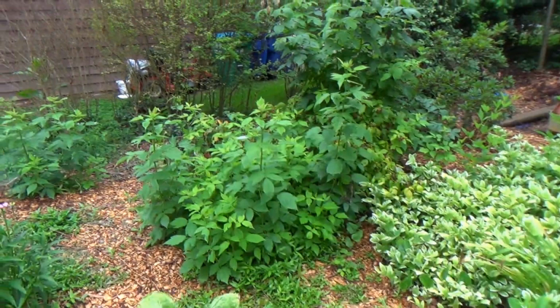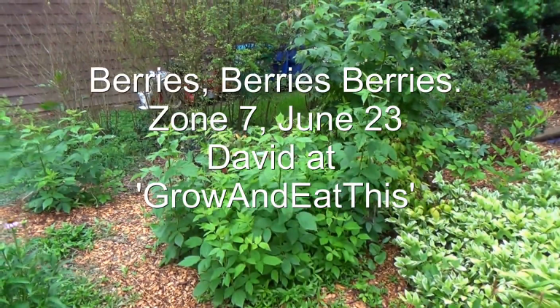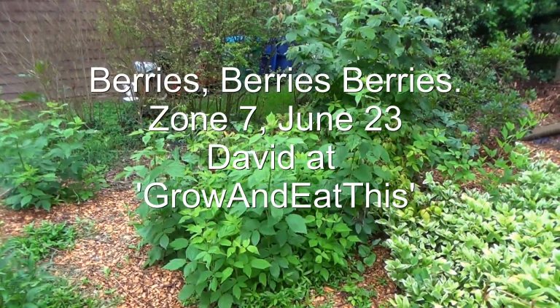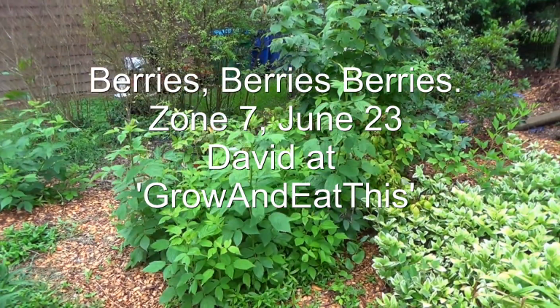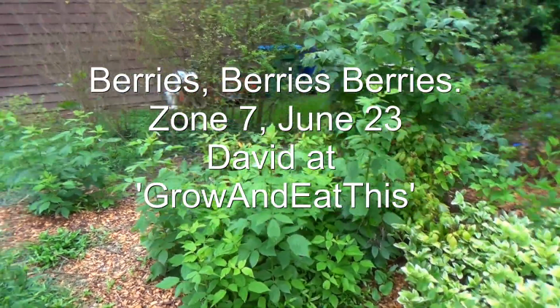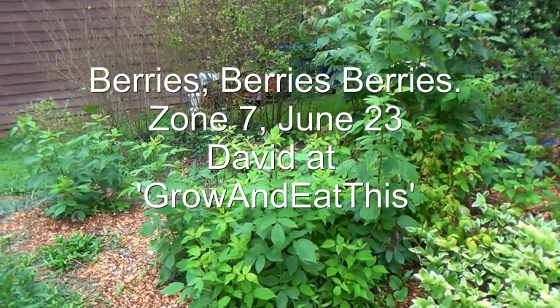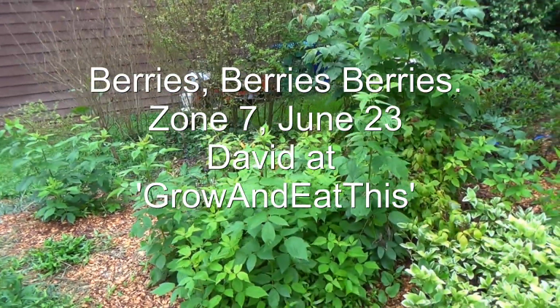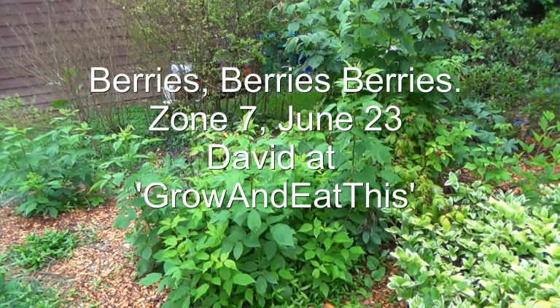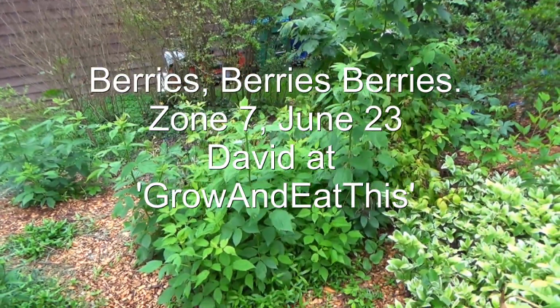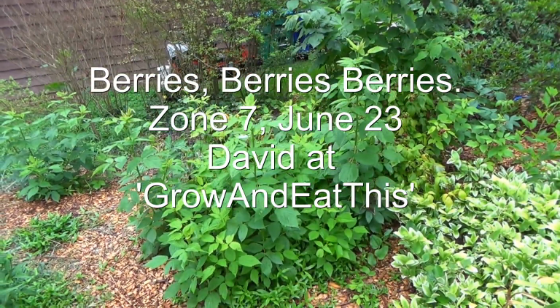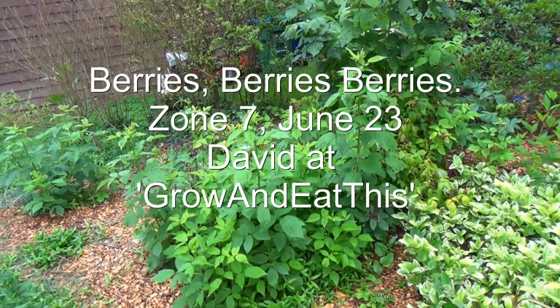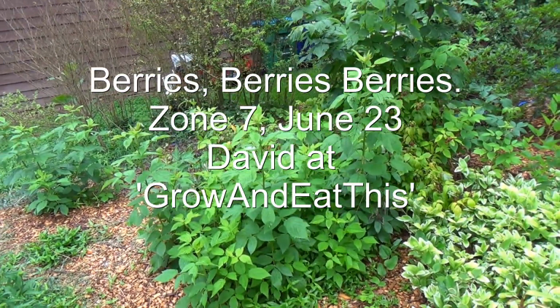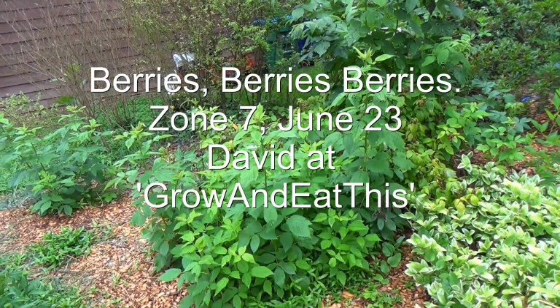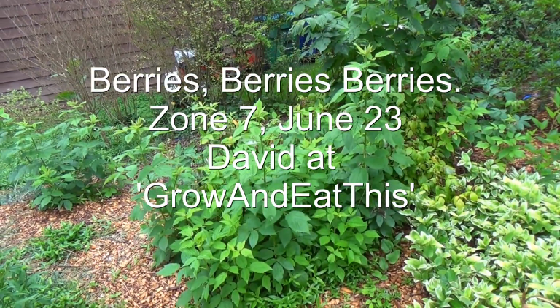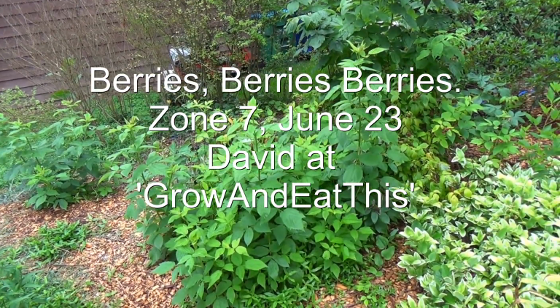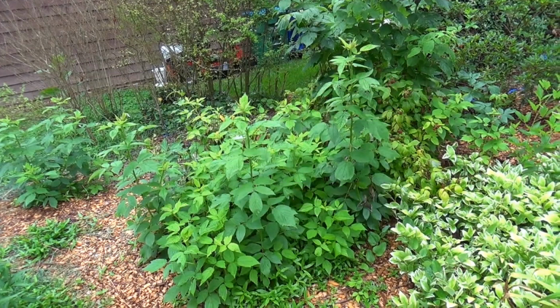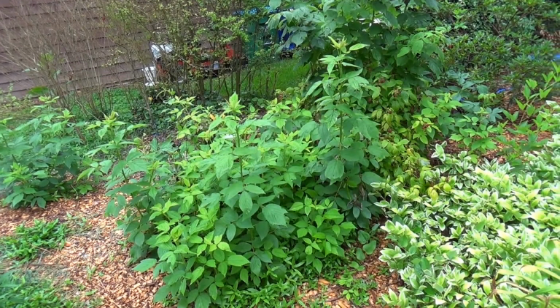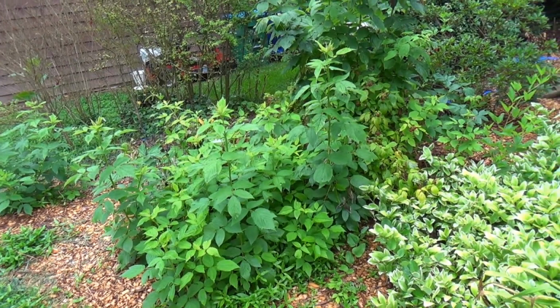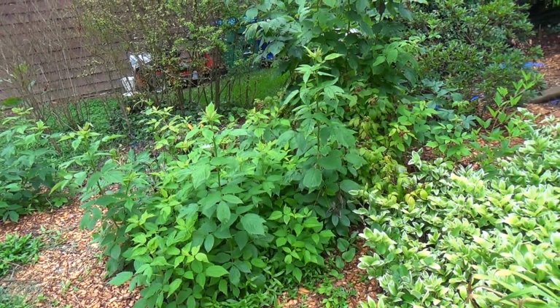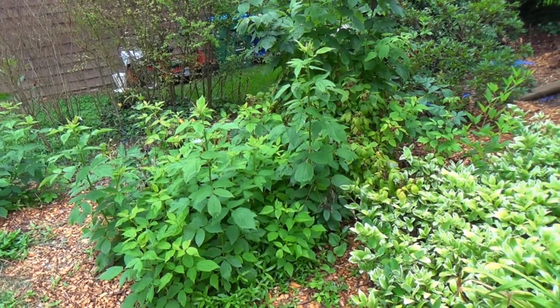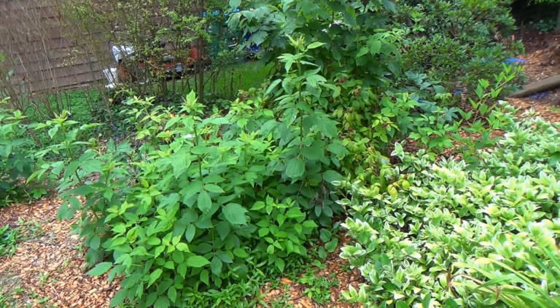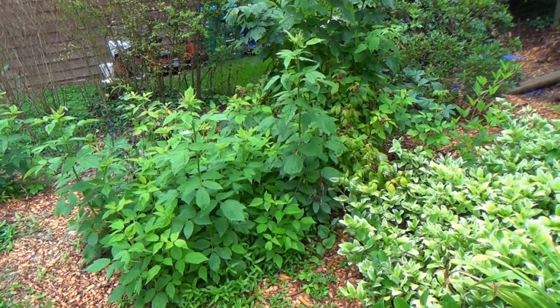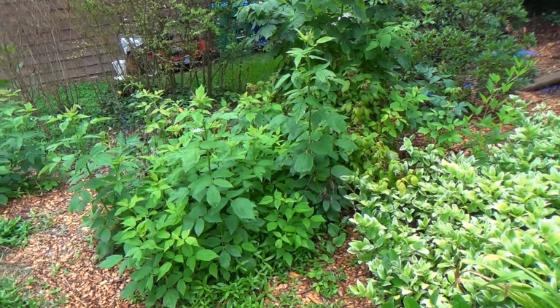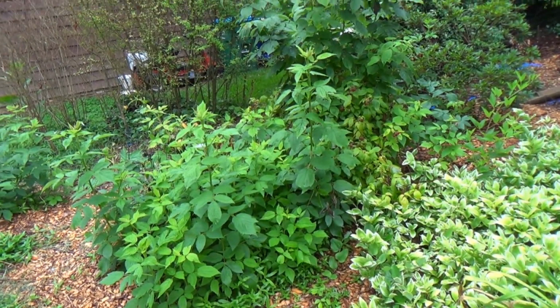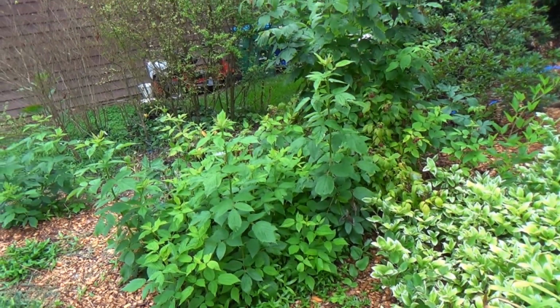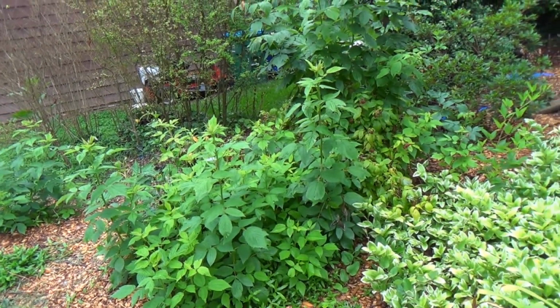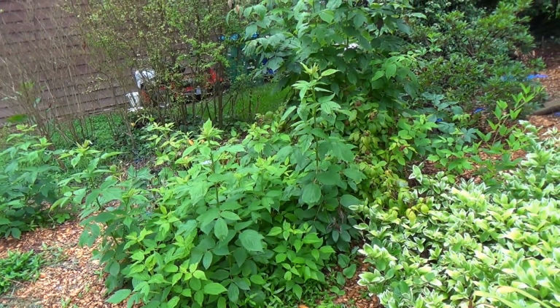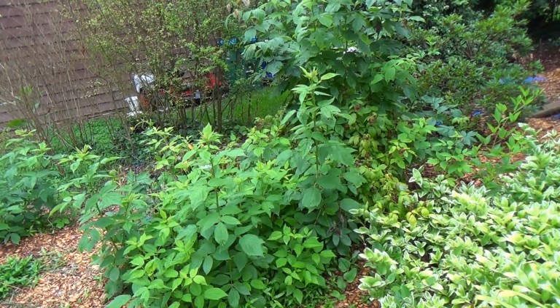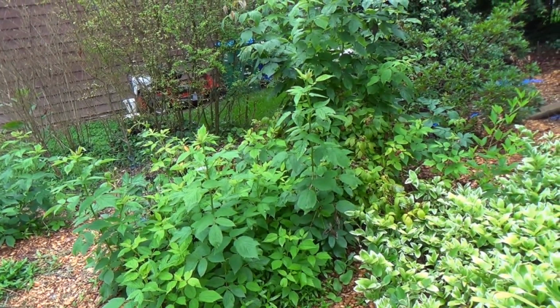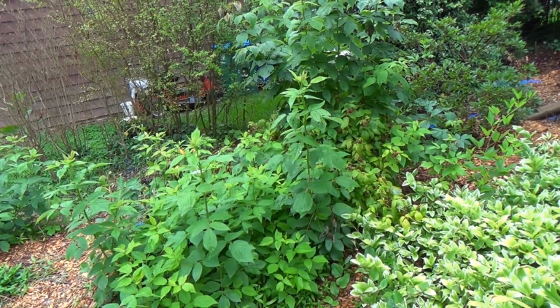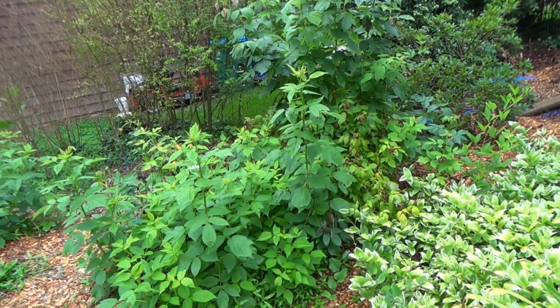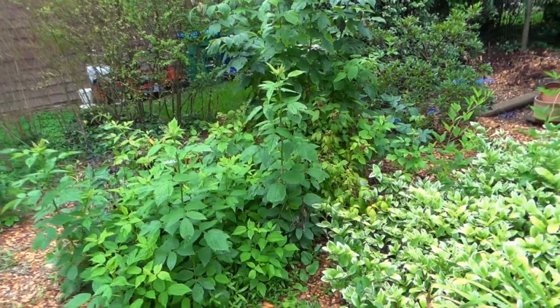Hello everyone, this is David at Grow and Eat This. I'm going to do a video and show you all the different berries that we planted. Most of these are new for us this year, and I want to show you what's been happening to them.